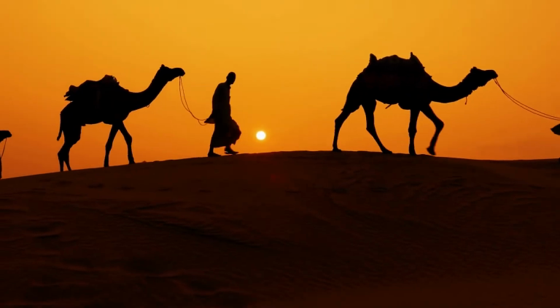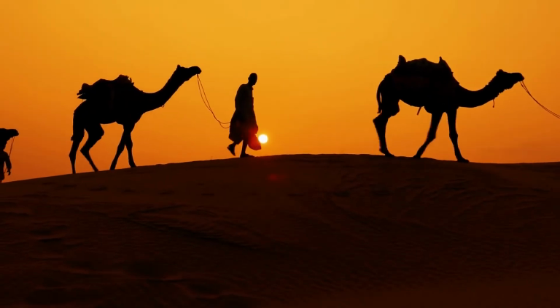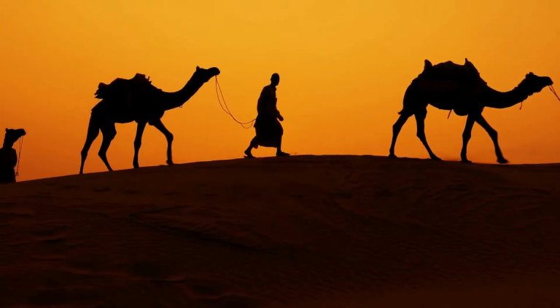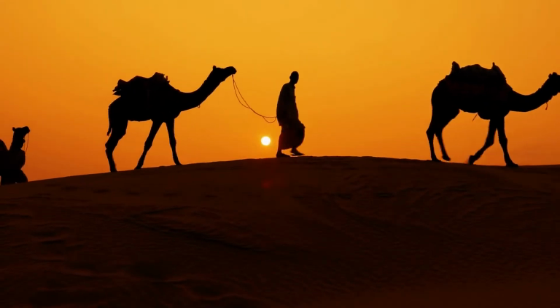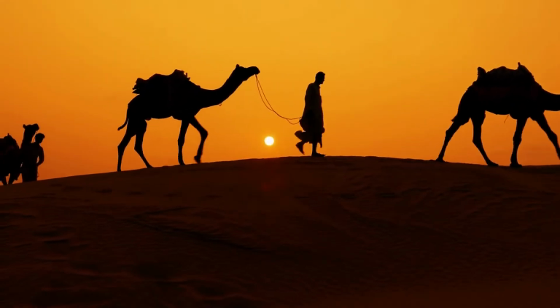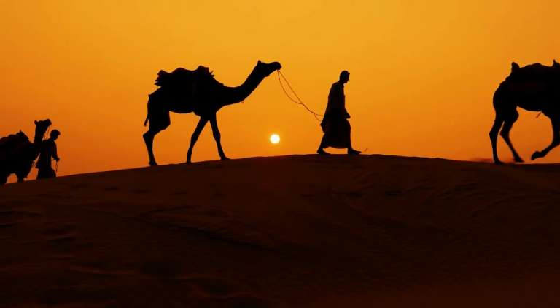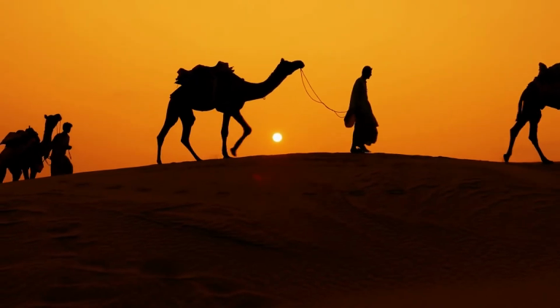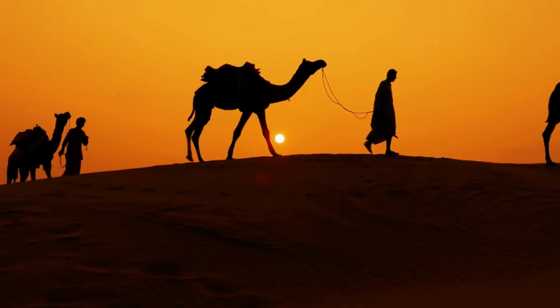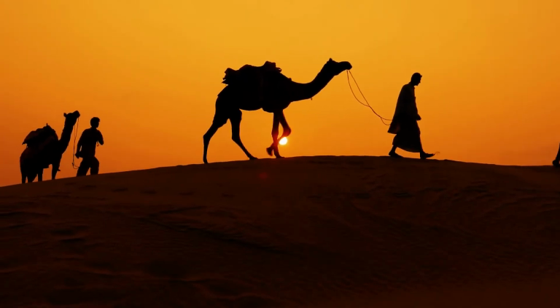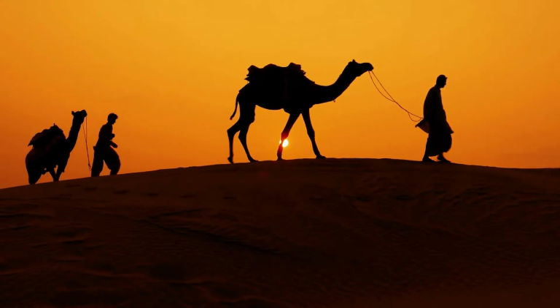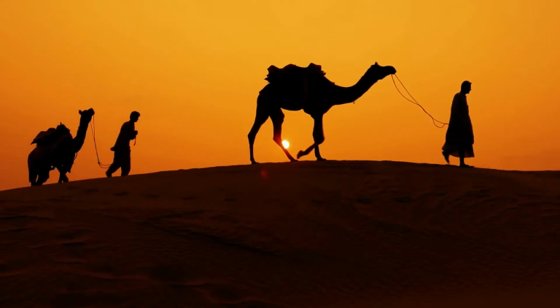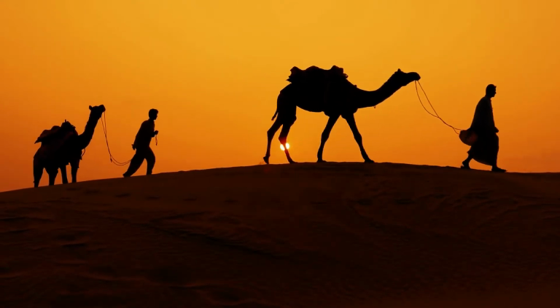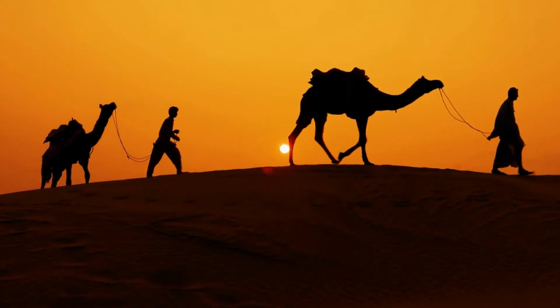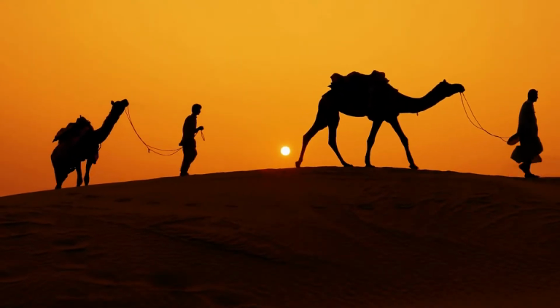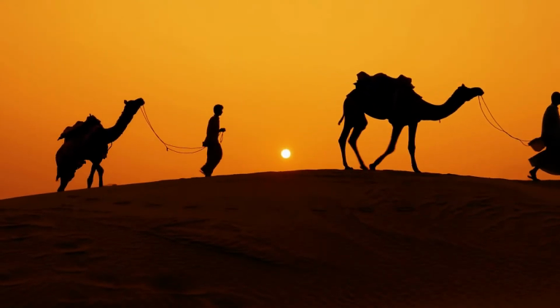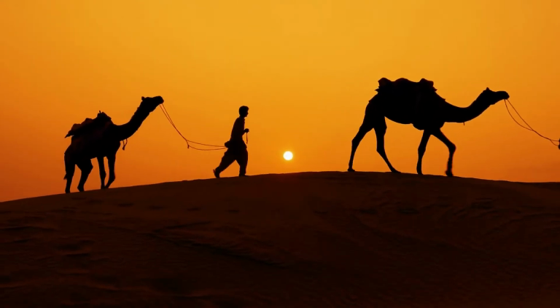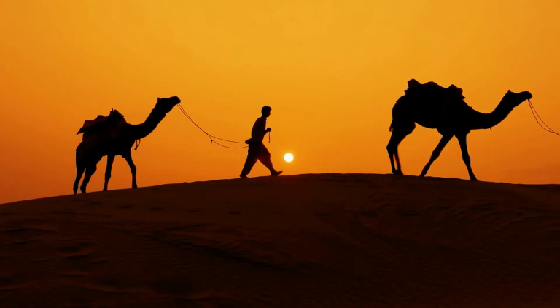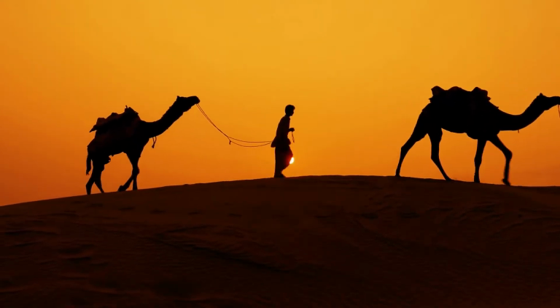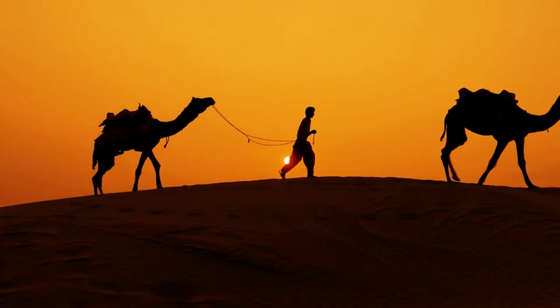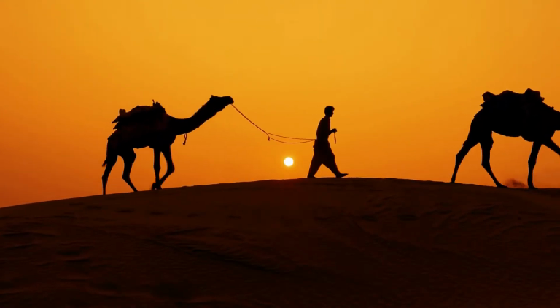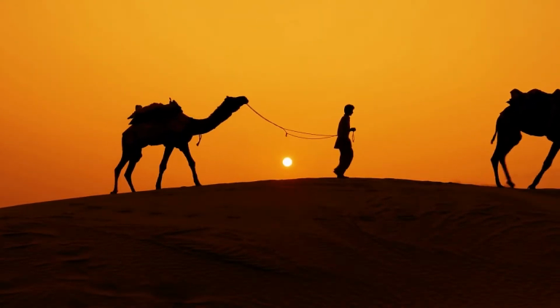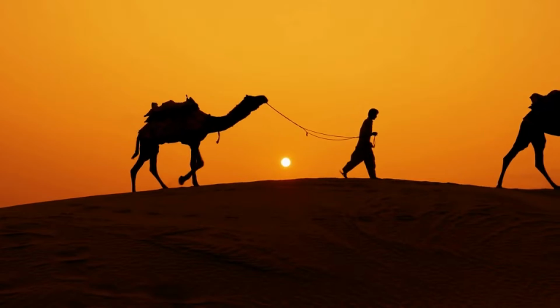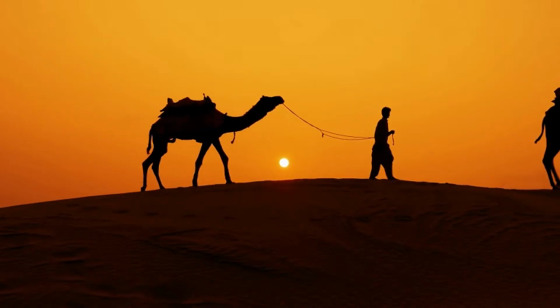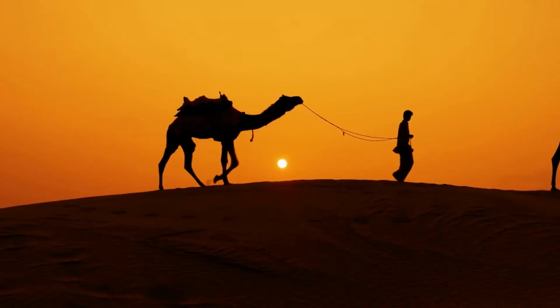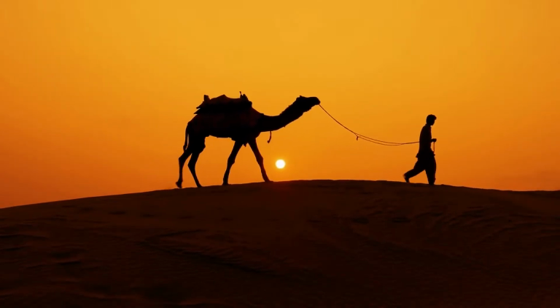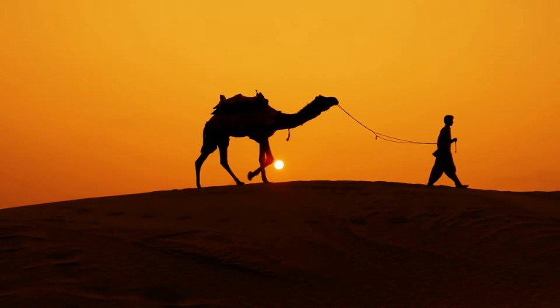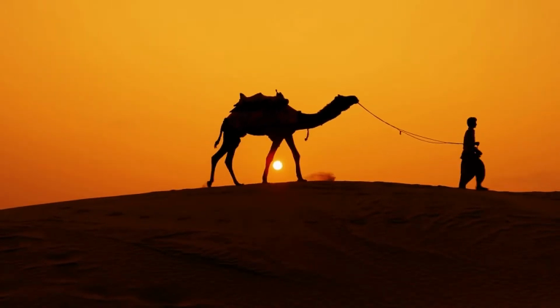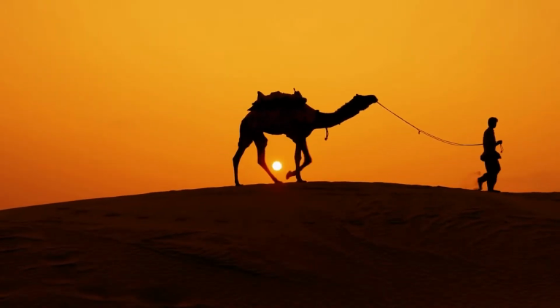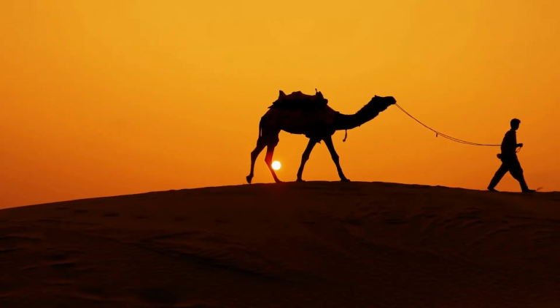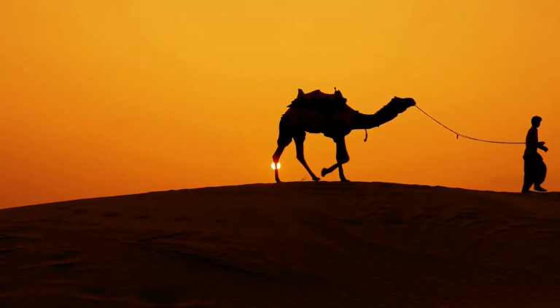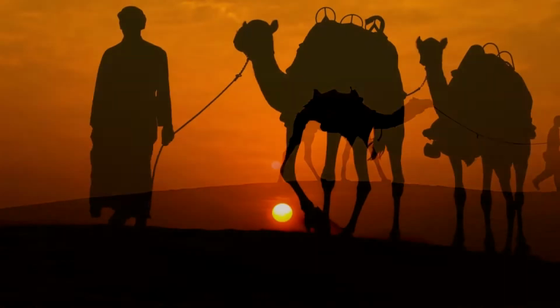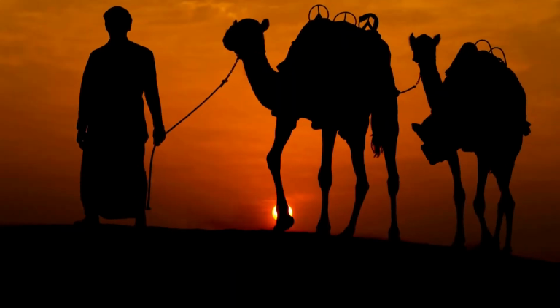So let's take a look at the camel. This creature has served the people of the desert for thousands of years. The camel has many specially adapted features that not only help it survive but thrive in a desert environment.